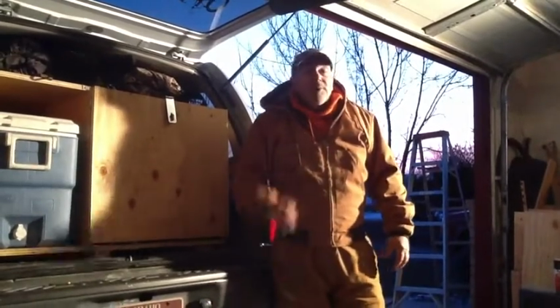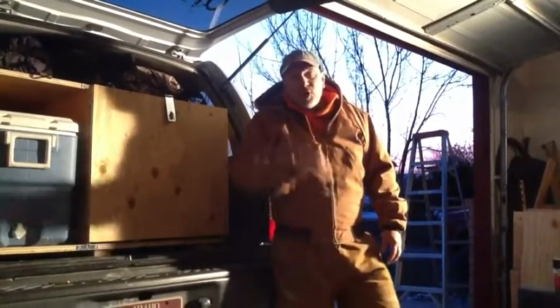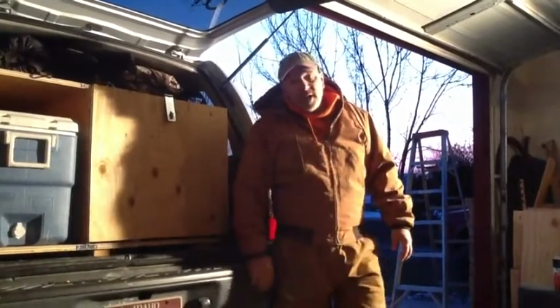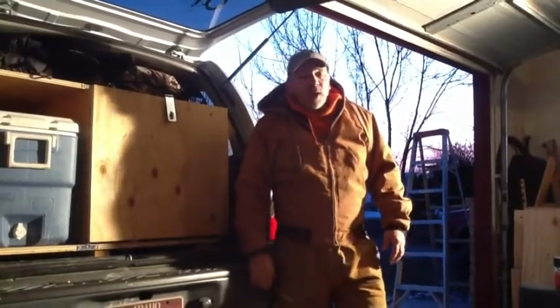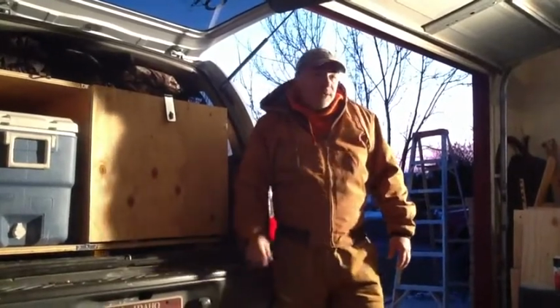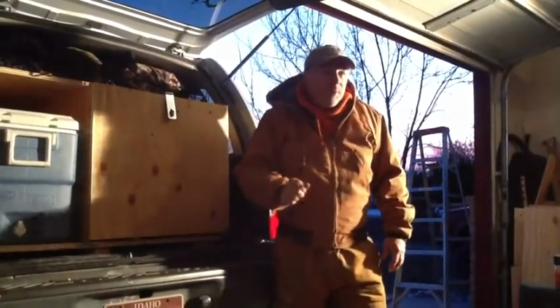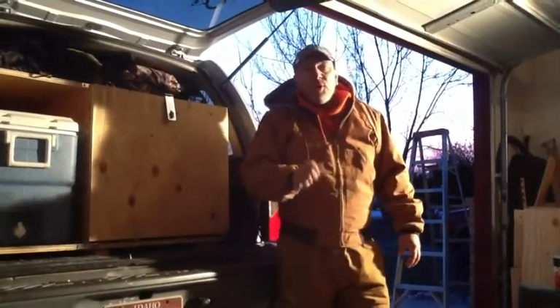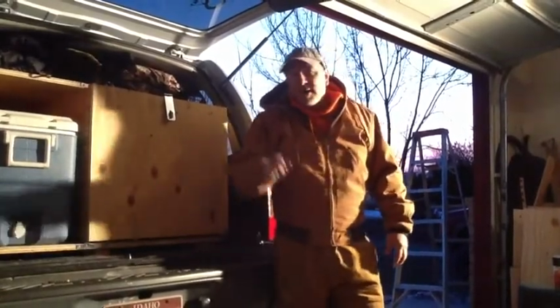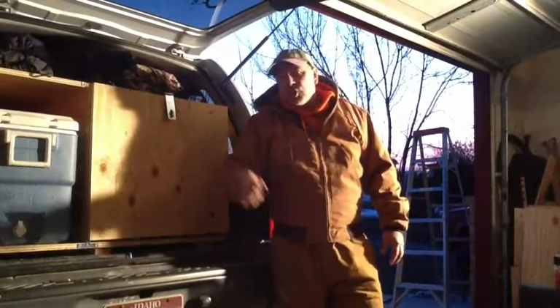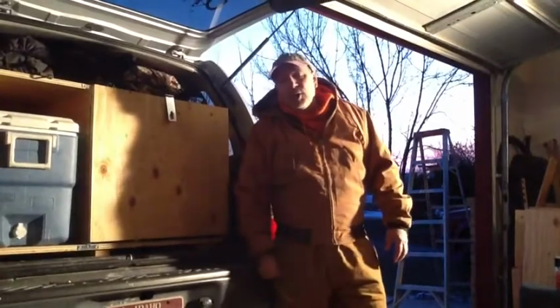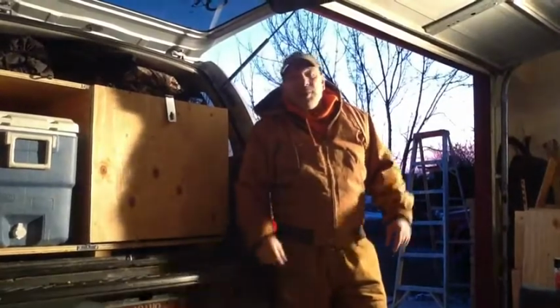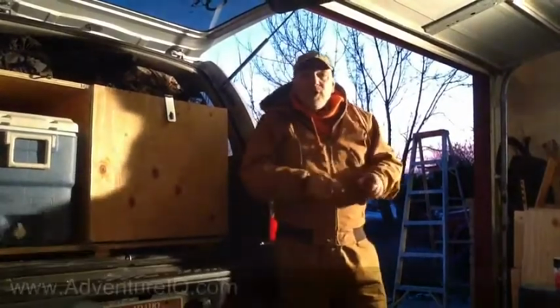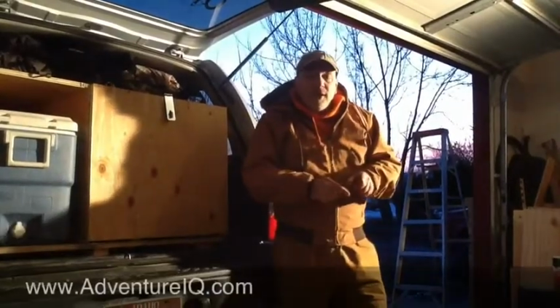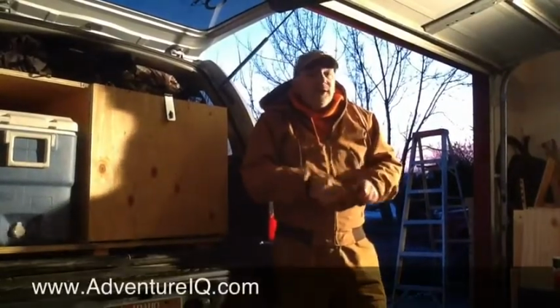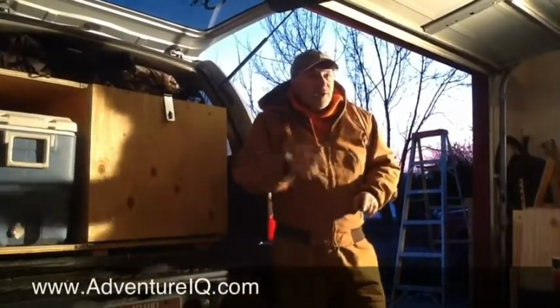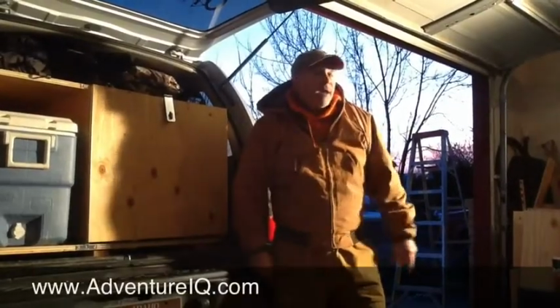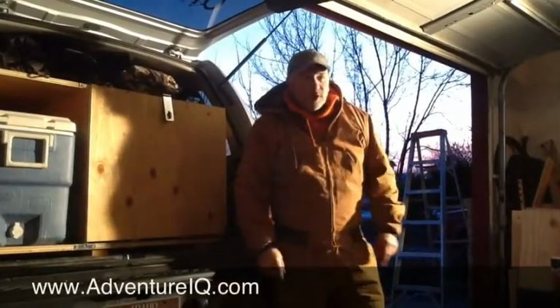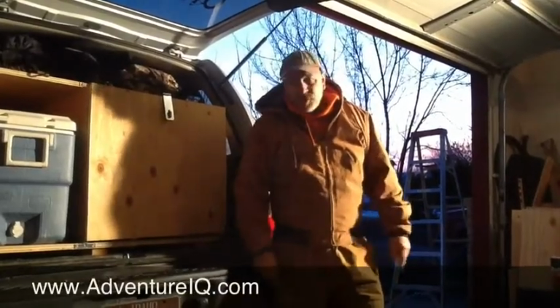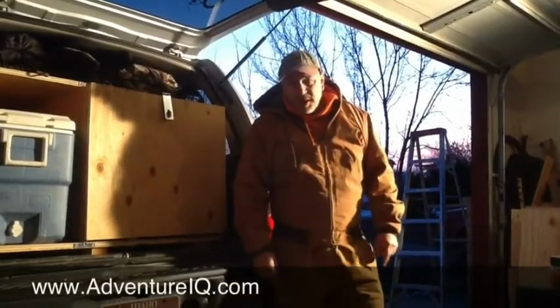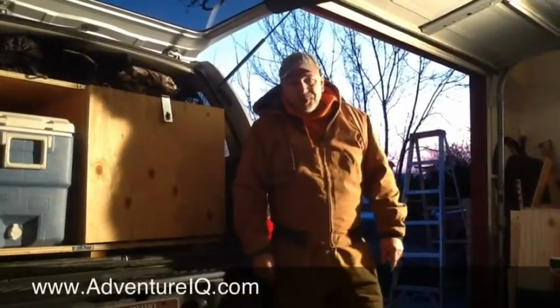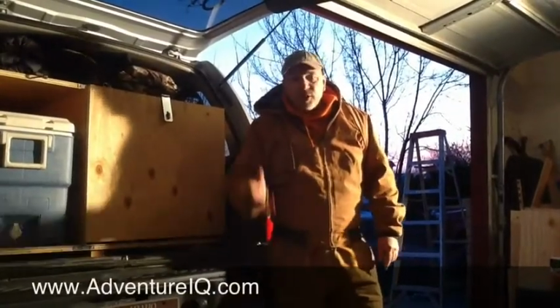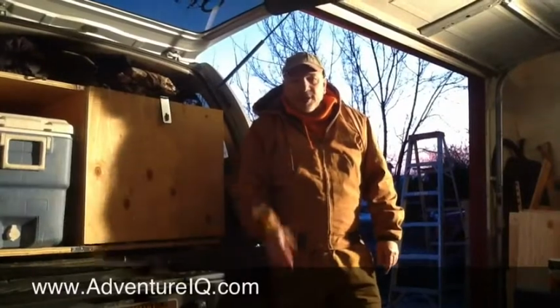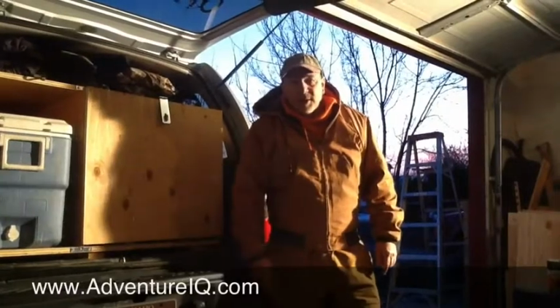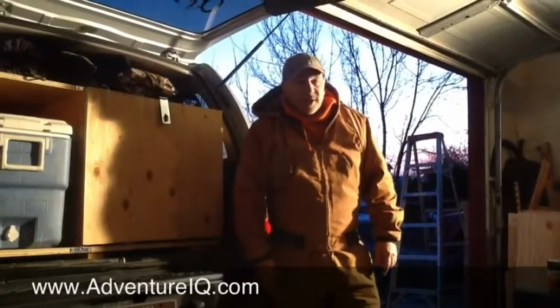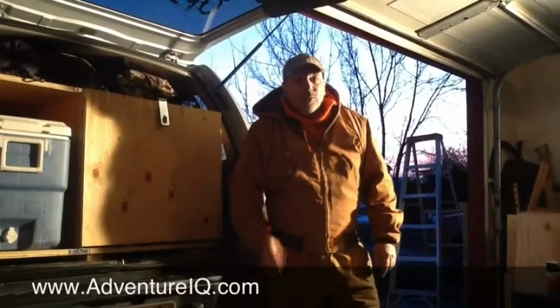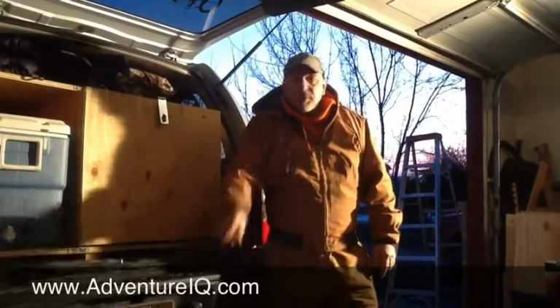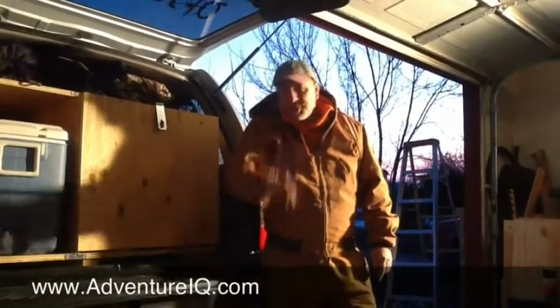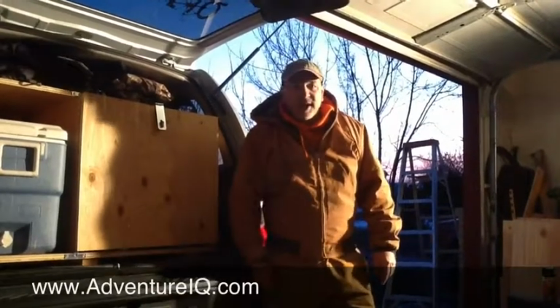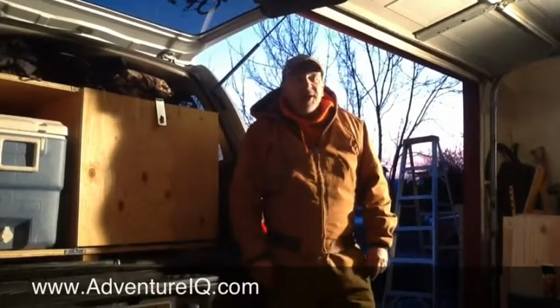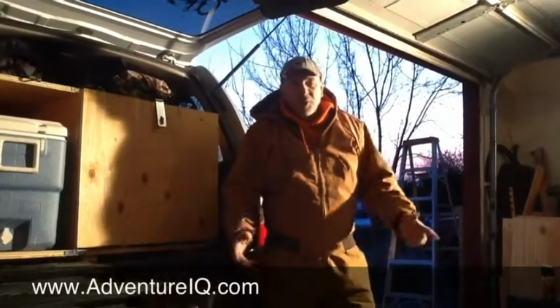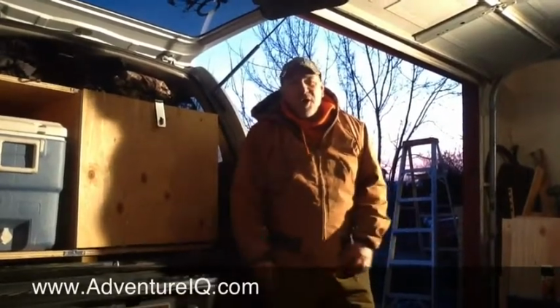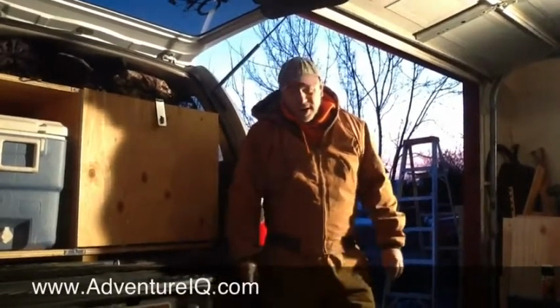Make sure you check us out on the web at www.adventureiq.com. And while you're there, click over on the AIQ Facebook page and just say hello. Until then, Rob and Melissa behind the camera — we are out.